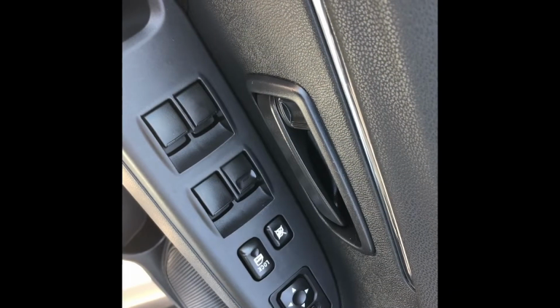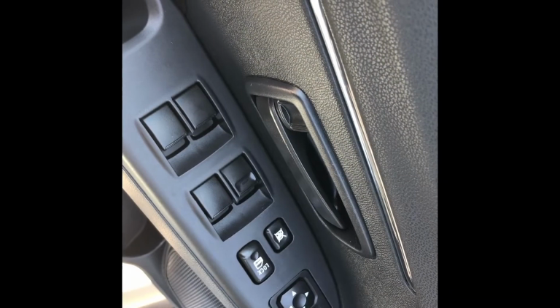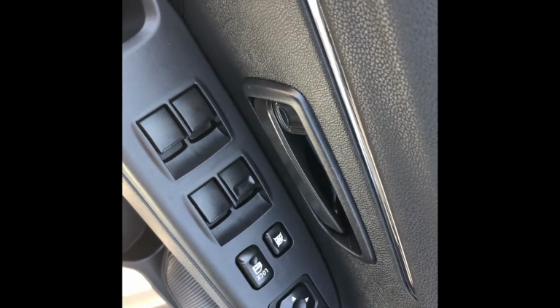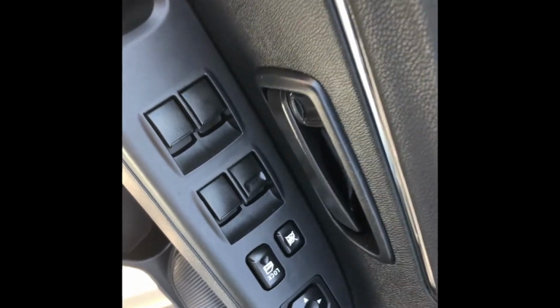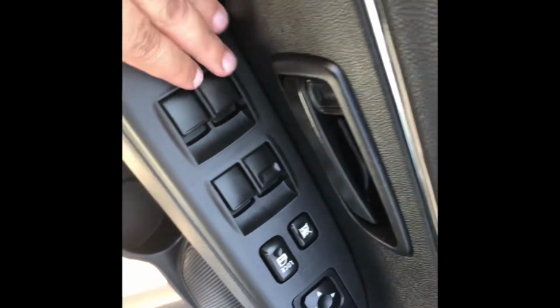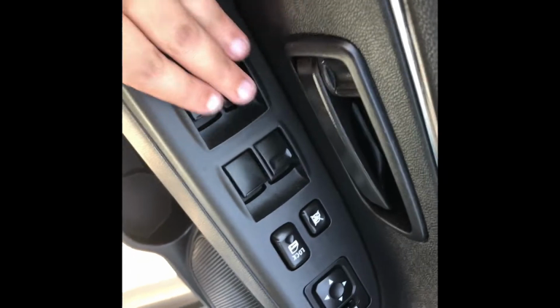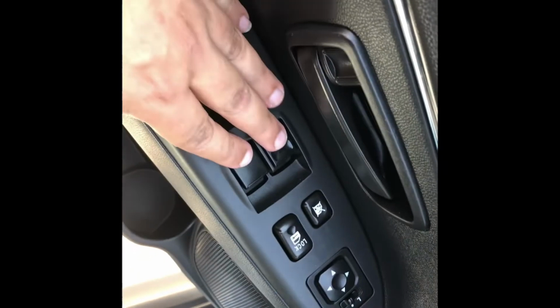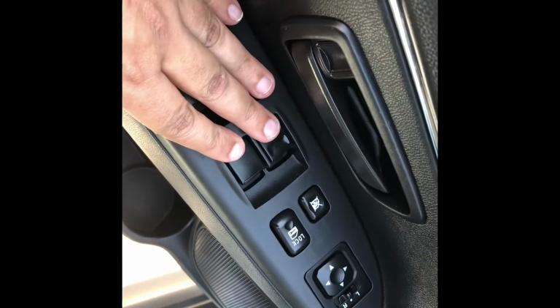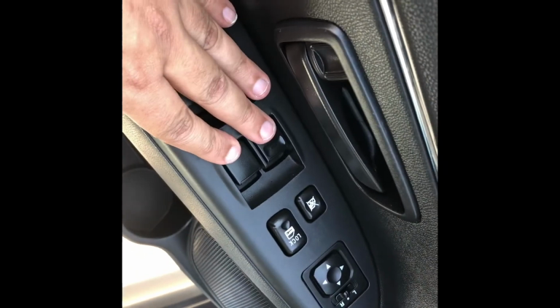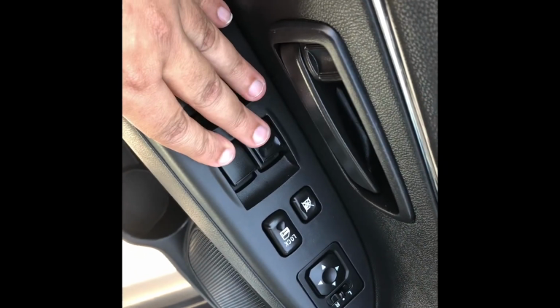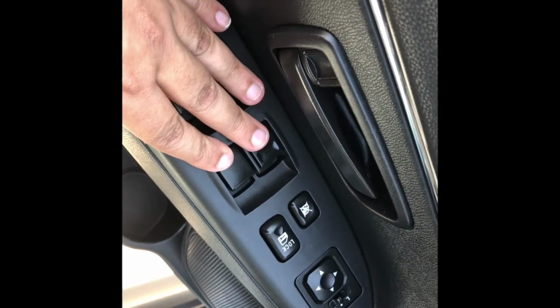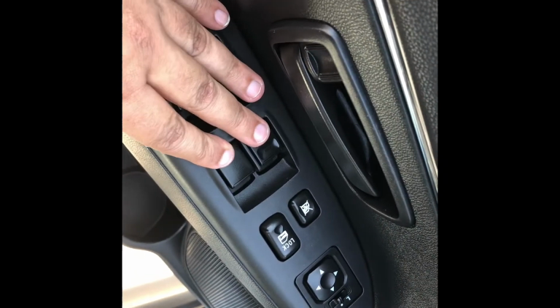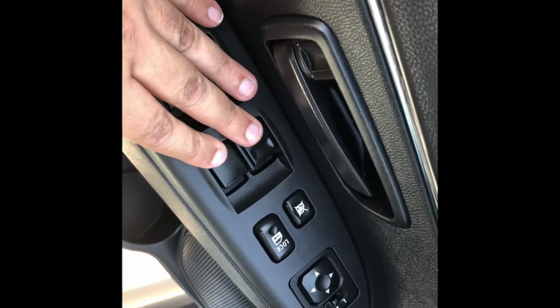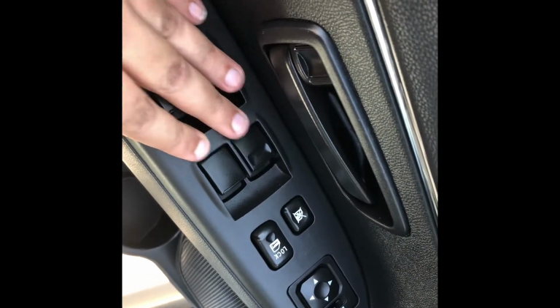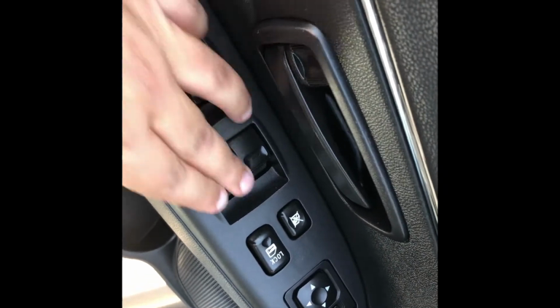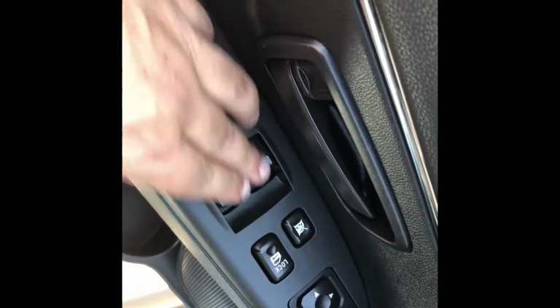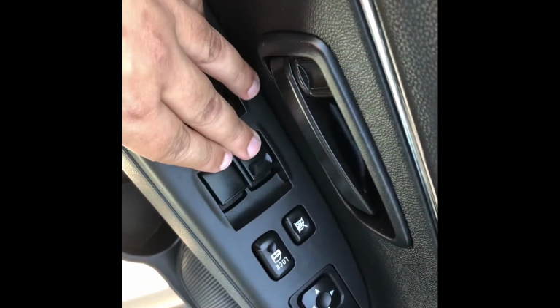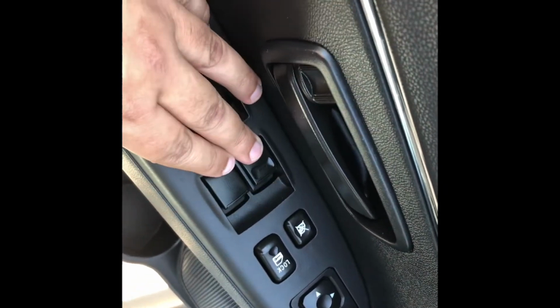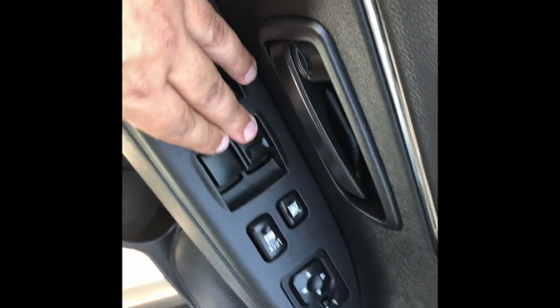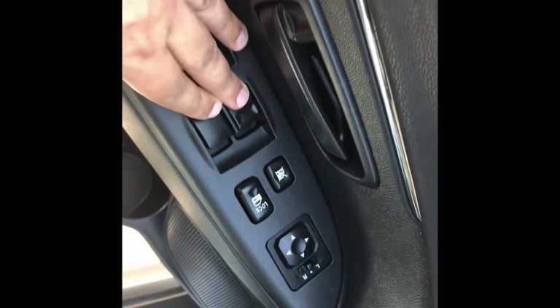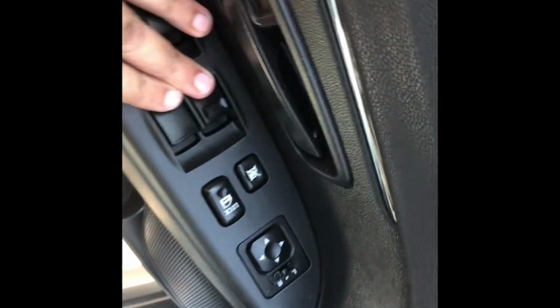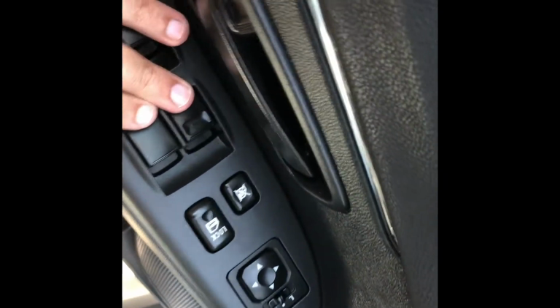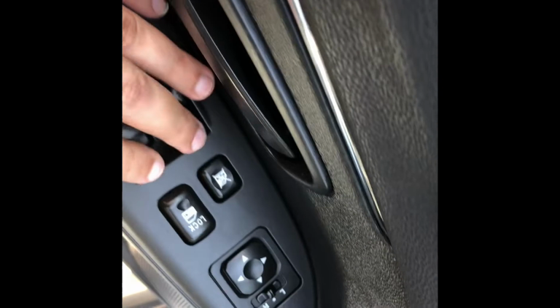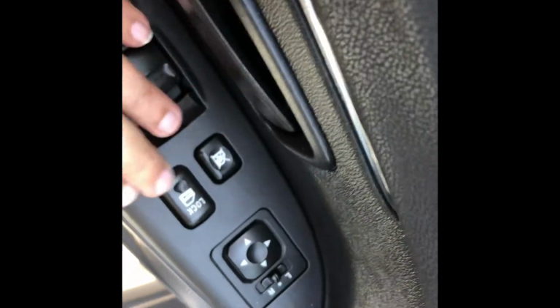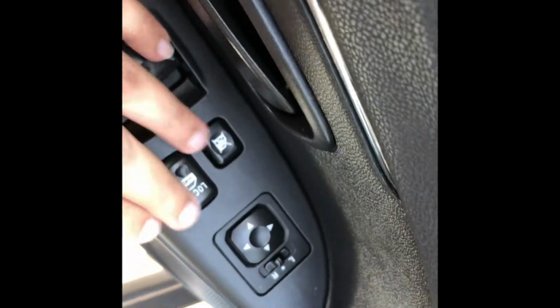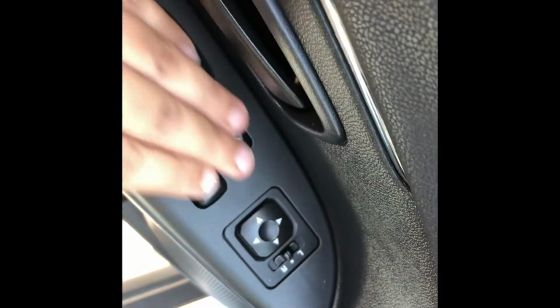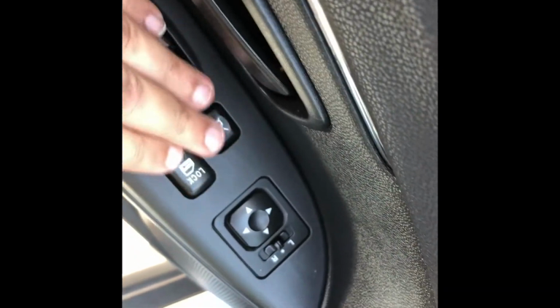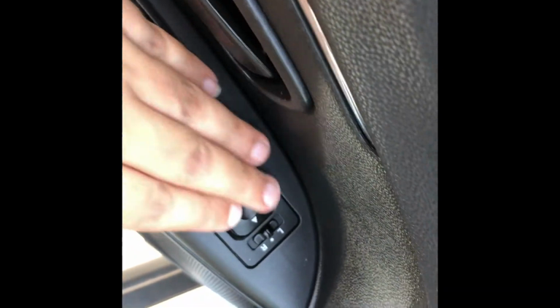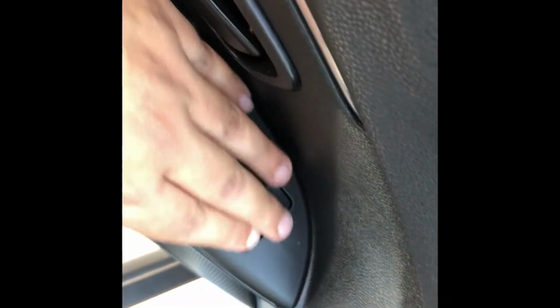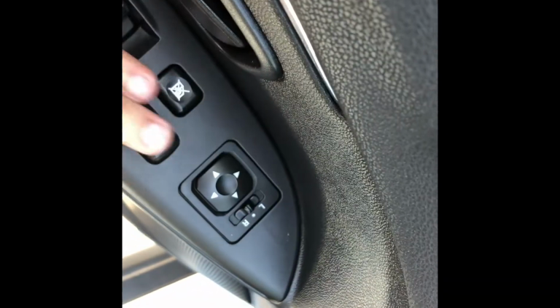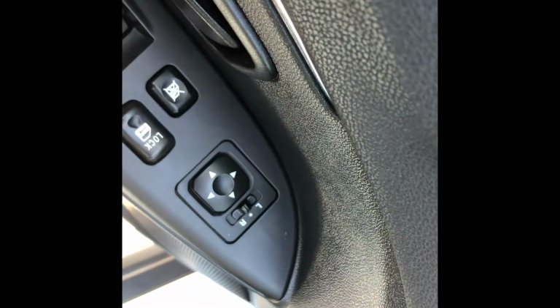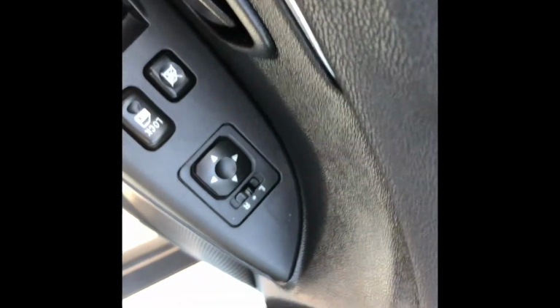Moving up to the driver's door, we do have the power window controls for all four windows including one-push down for the driver's window, and we have the power locks as well as the power mirror controls.